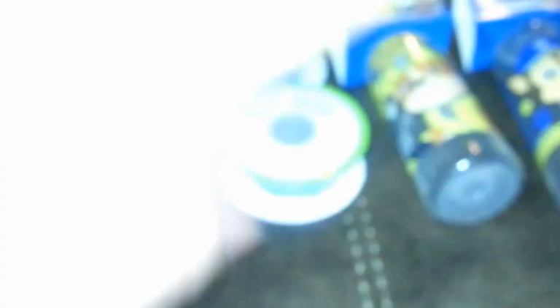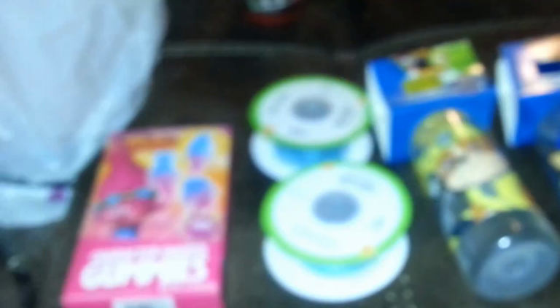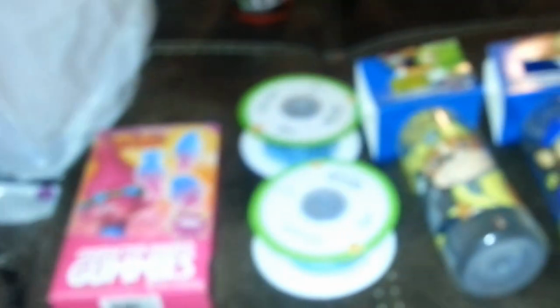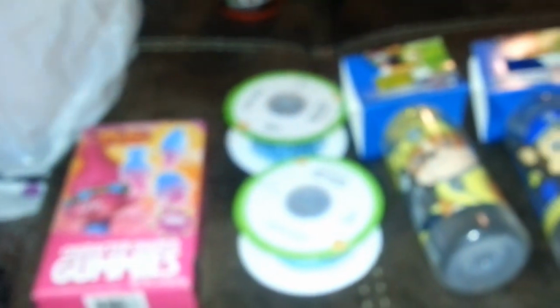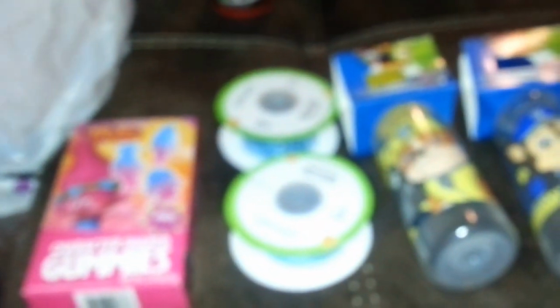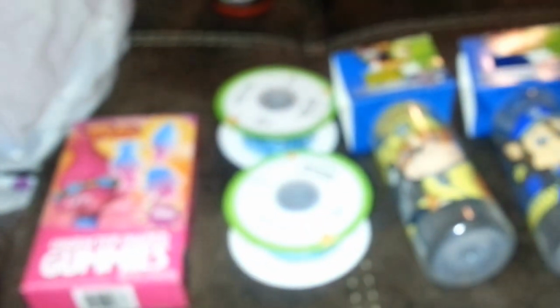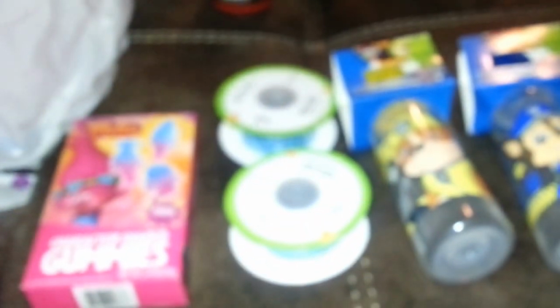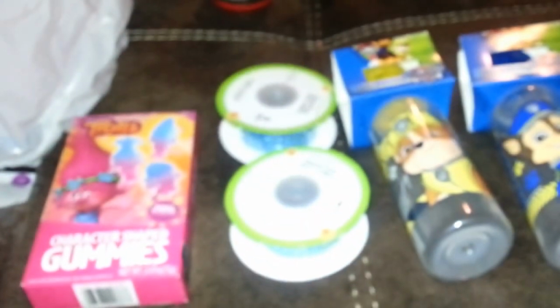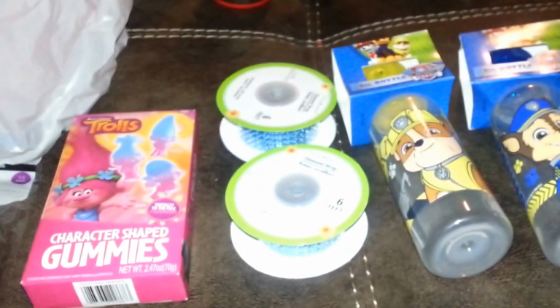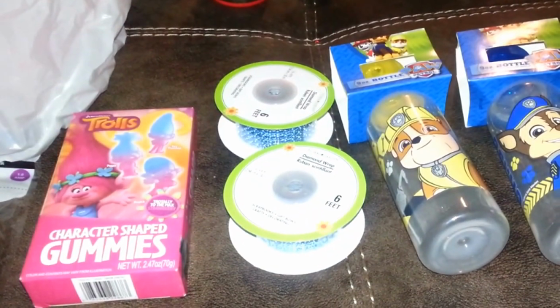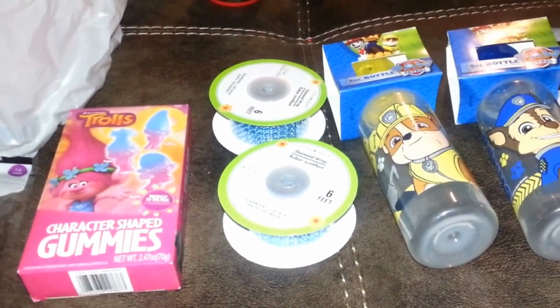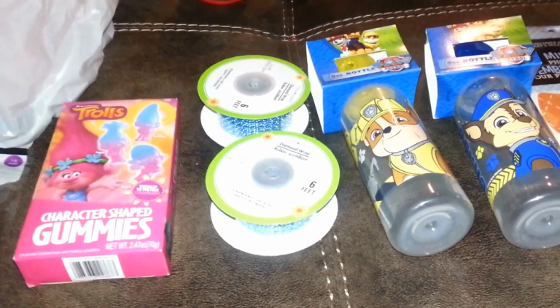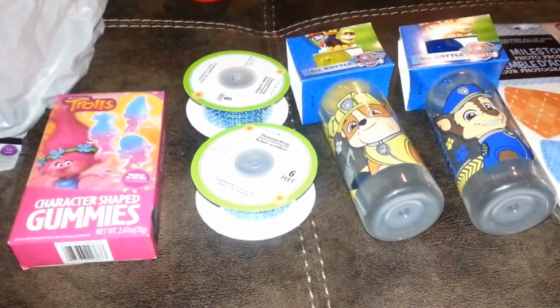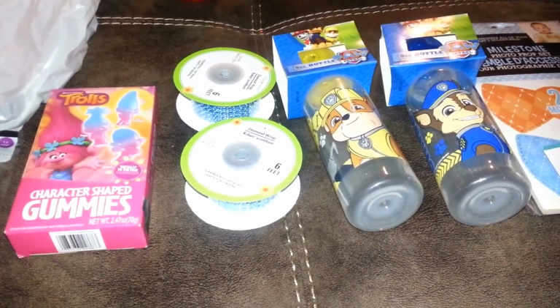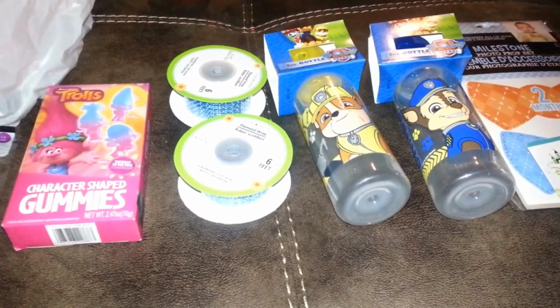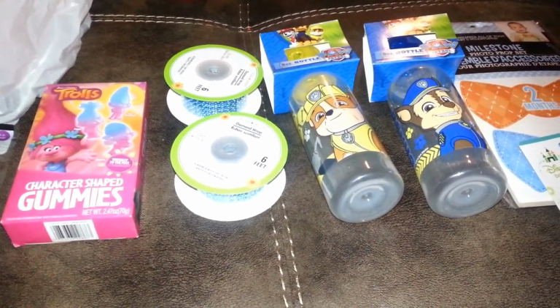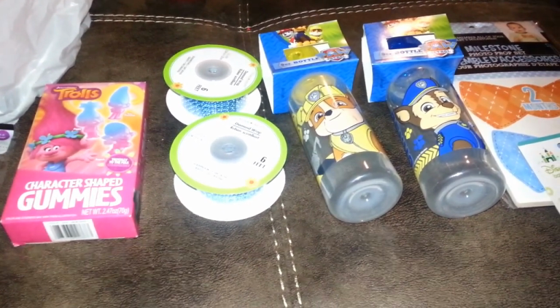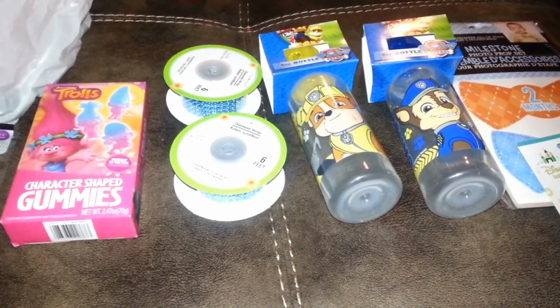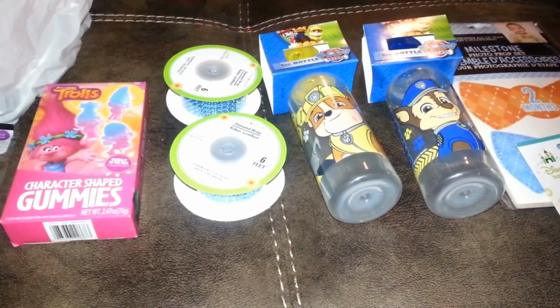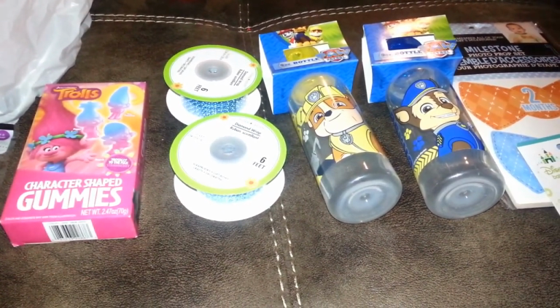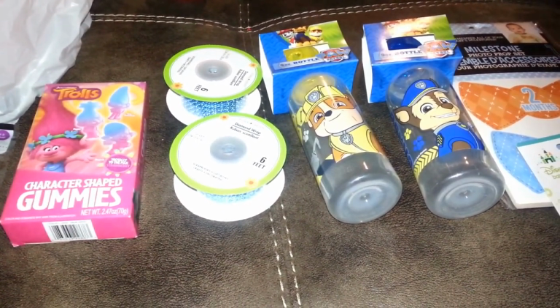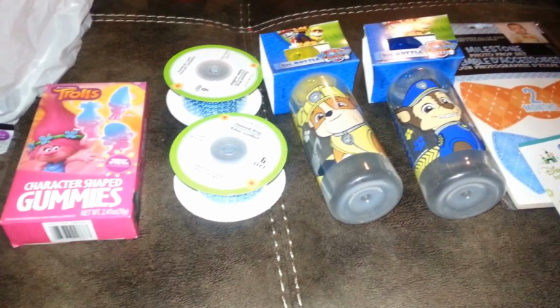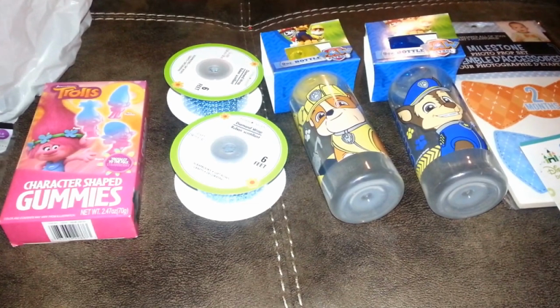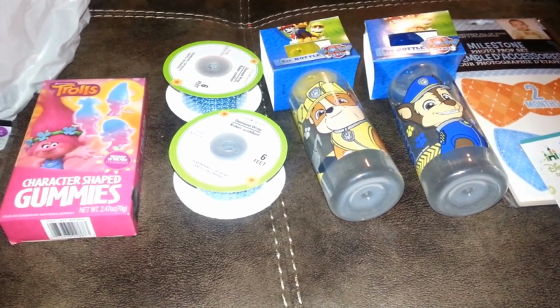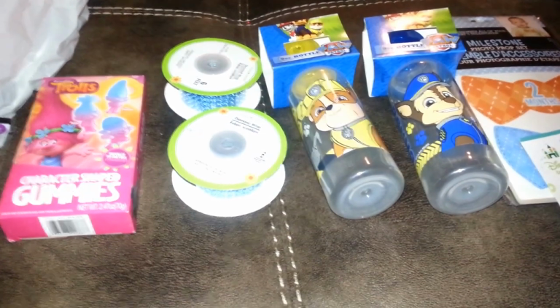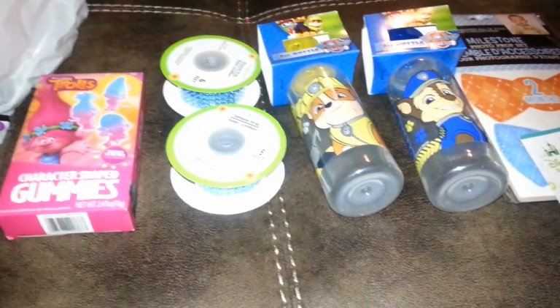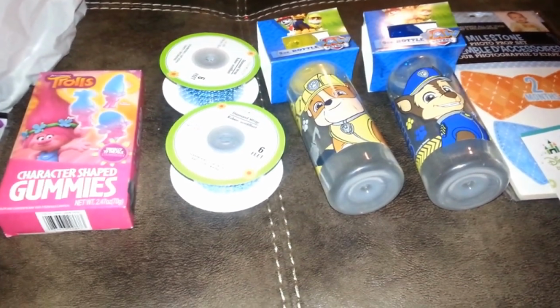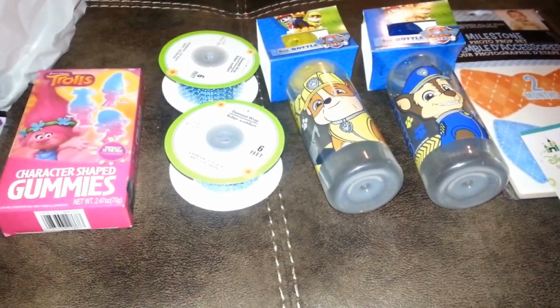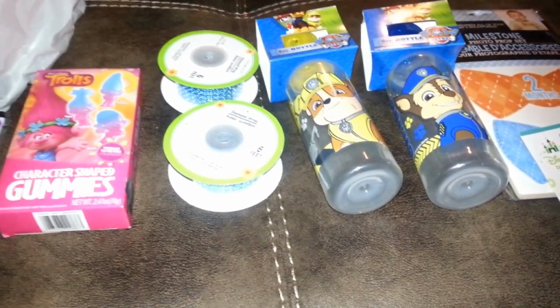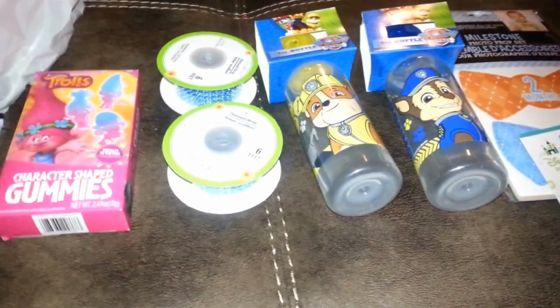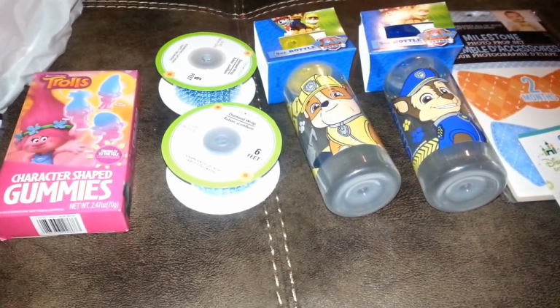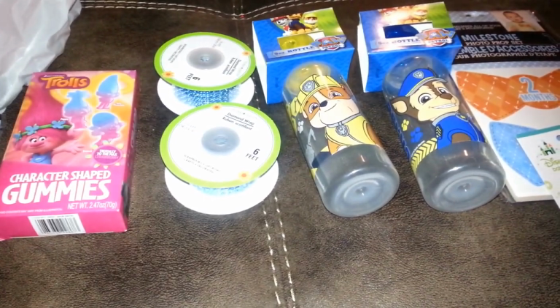Hello everyone, it's Cheryl. I have a small Dollar Tree and a small Target haul. Went to Dollar Tree to pick up a couple of things, see what they had. I'm still looking for those acrylic organizers and the egg crate — can't find them. And a couple other things.